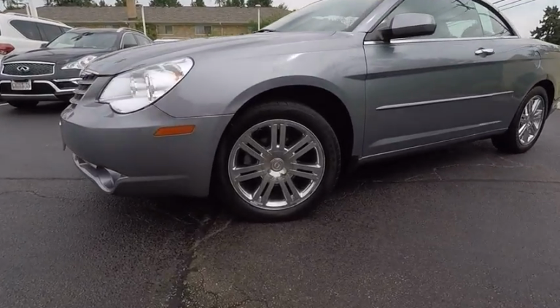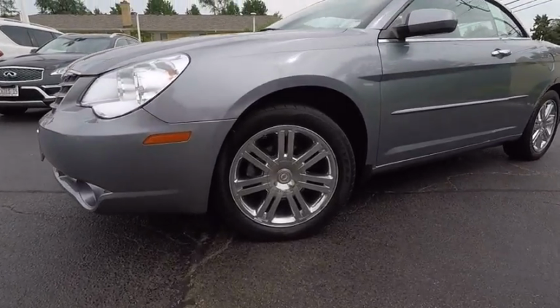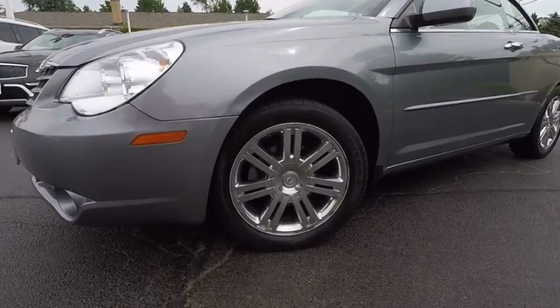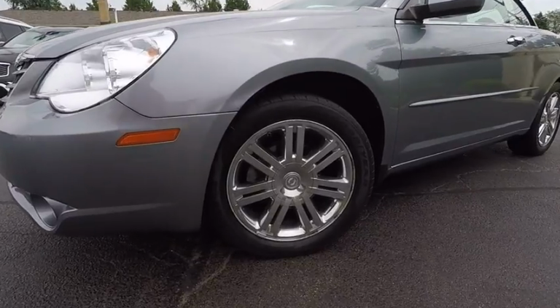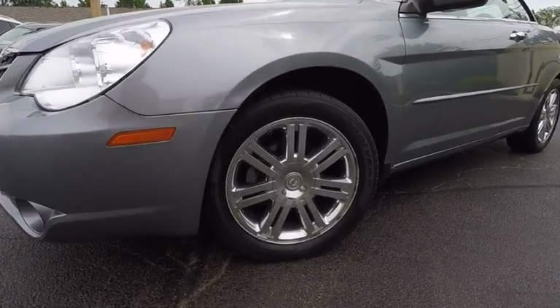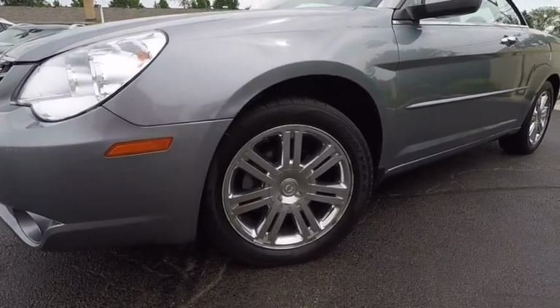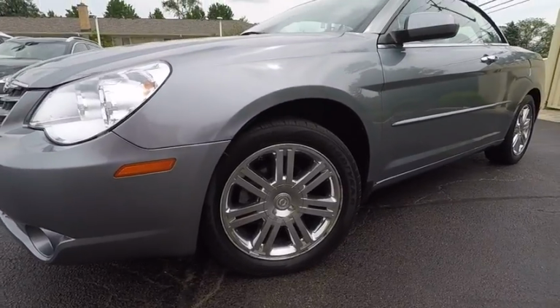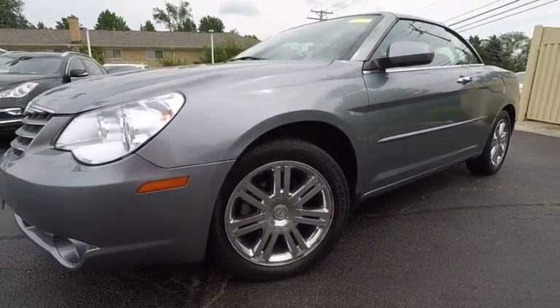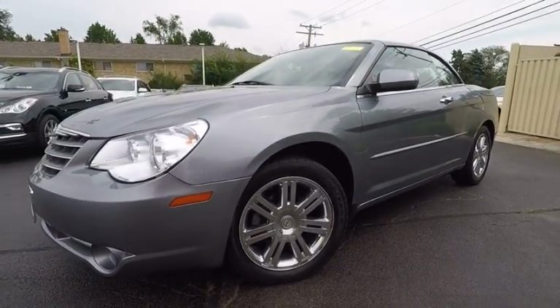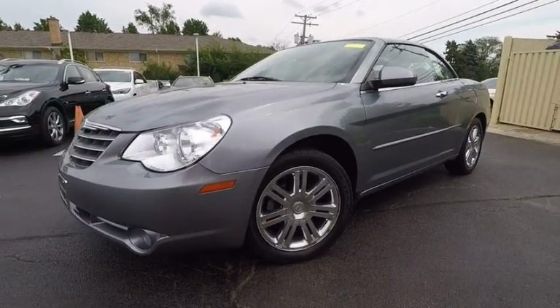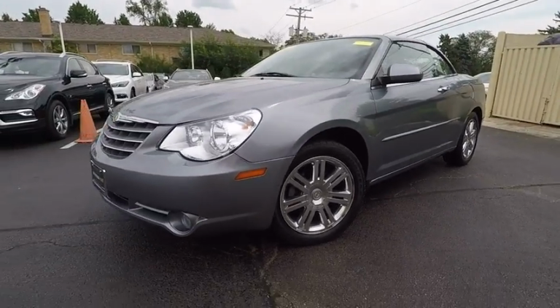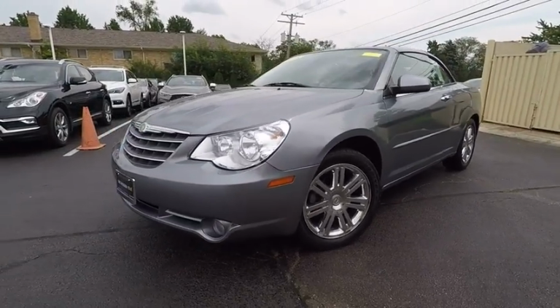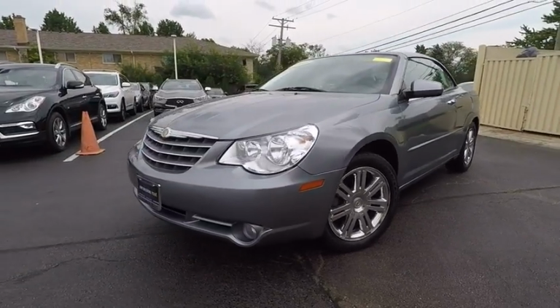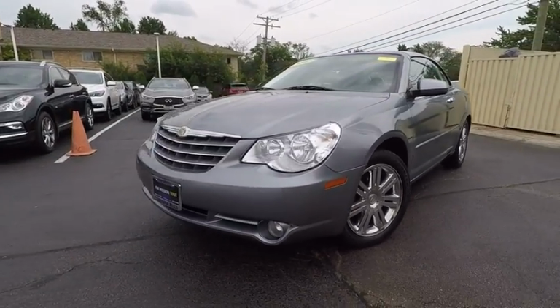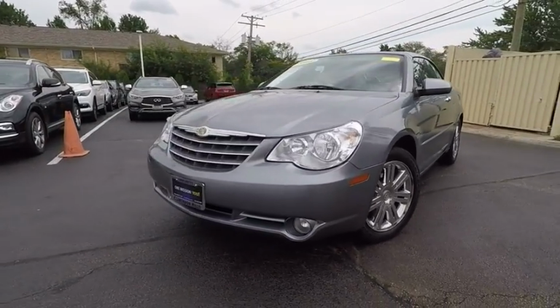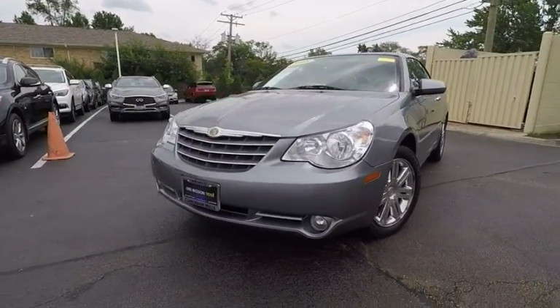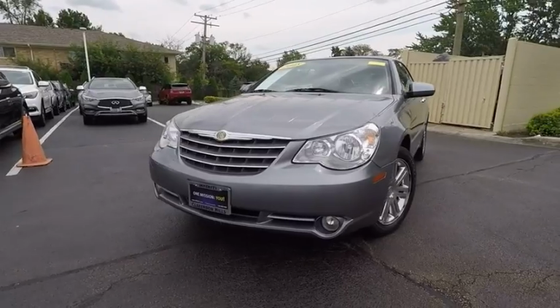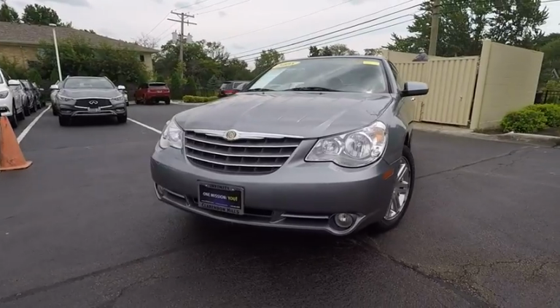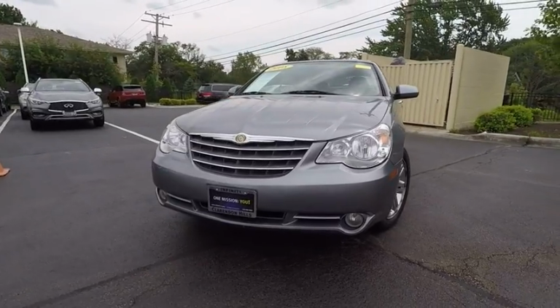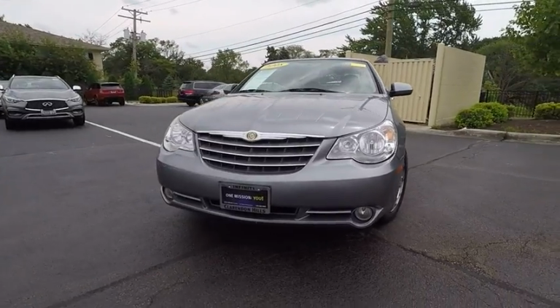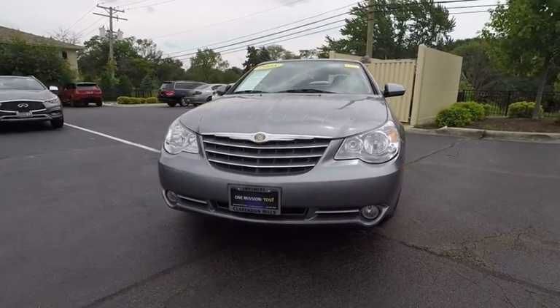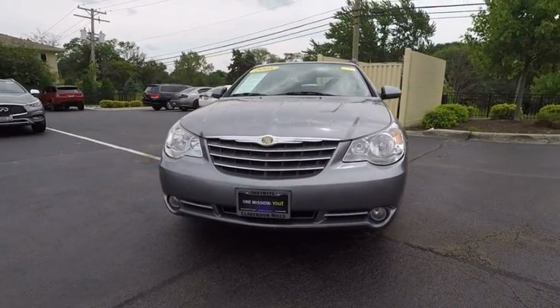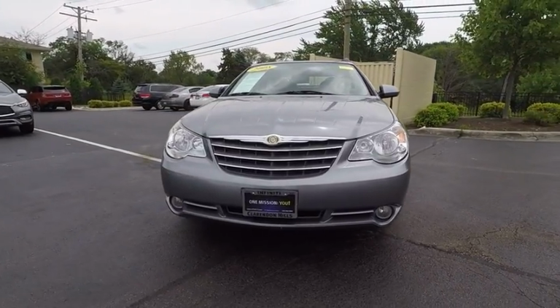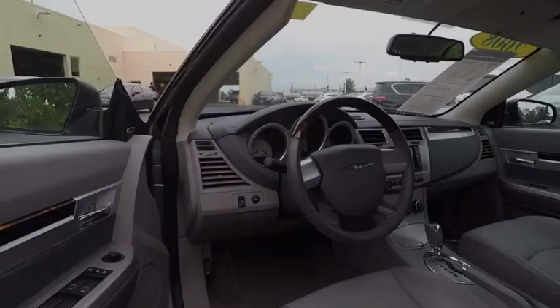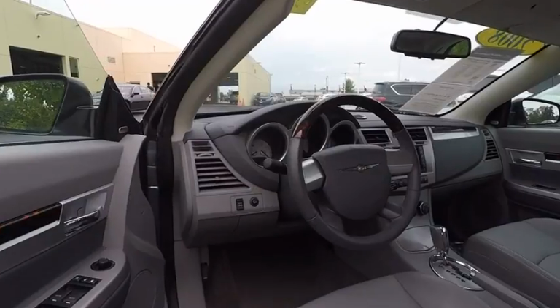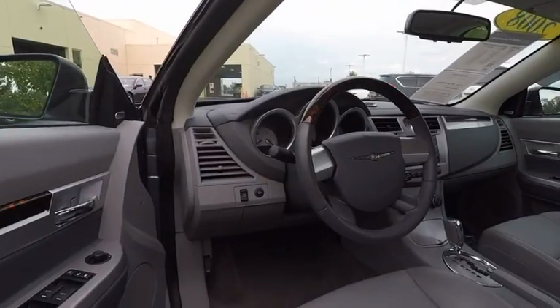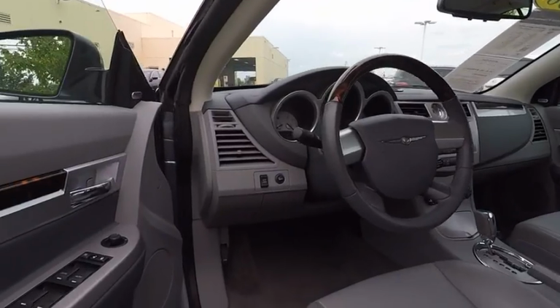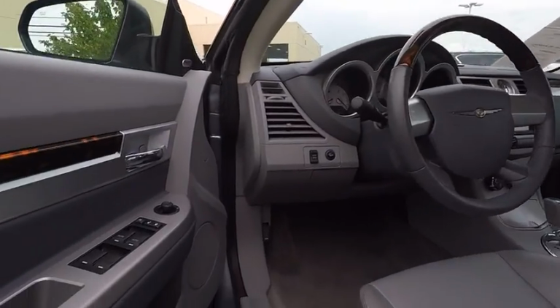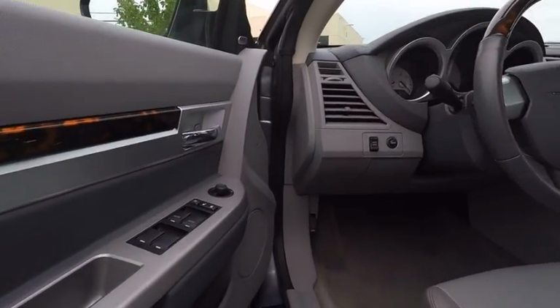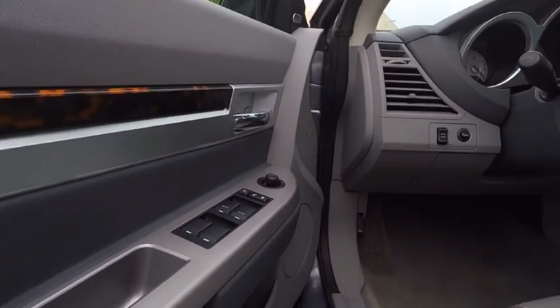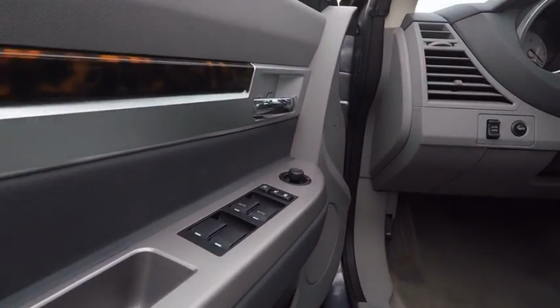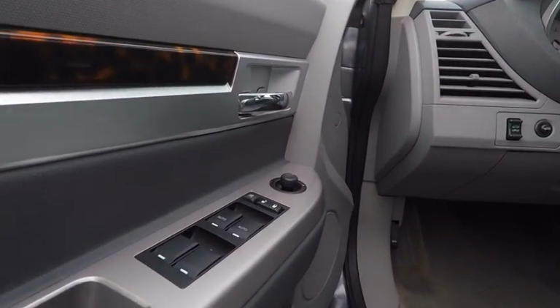Power passenger seat, air conditioning, dual airbags, leather-wrapped steering wheel, power steering, four-wheel disc brakes, aluminum wheels, center armrest, compass, security system.